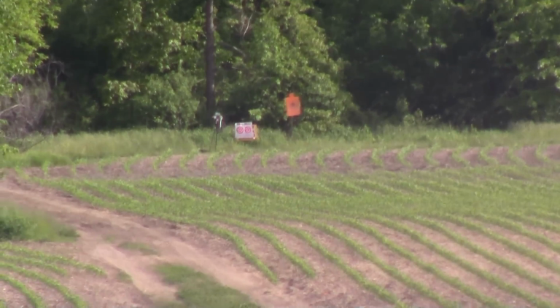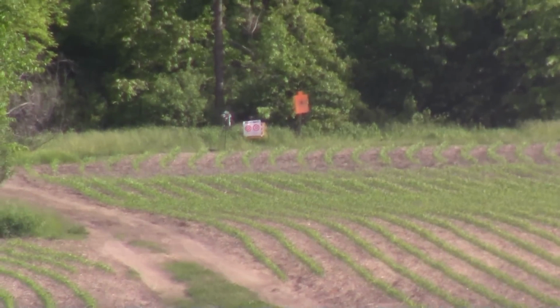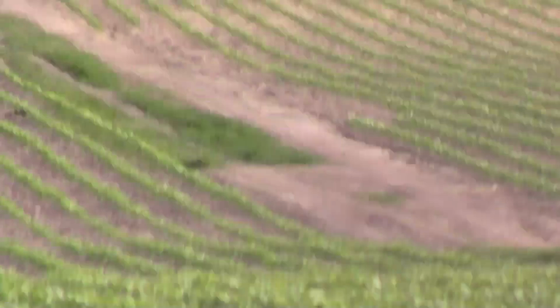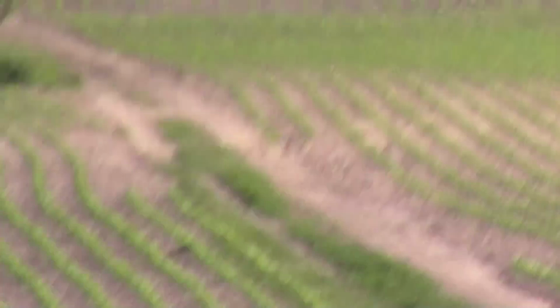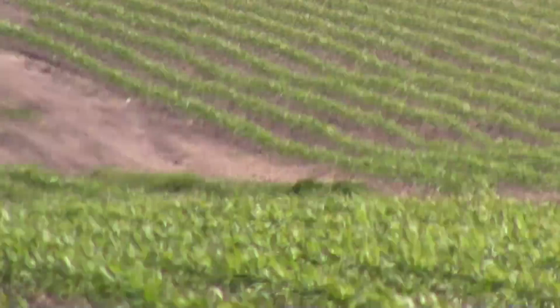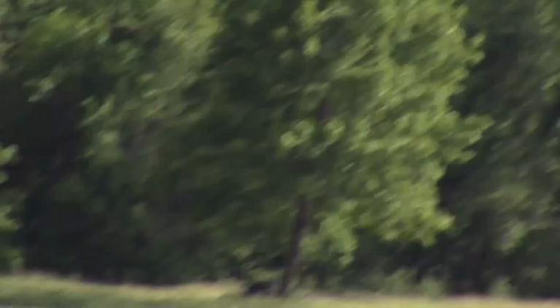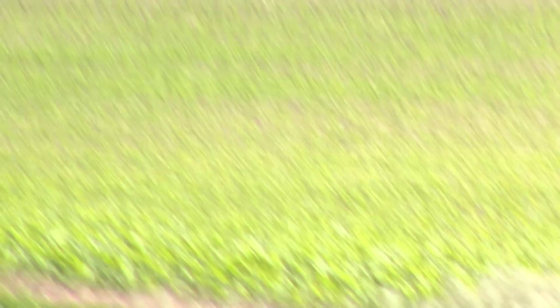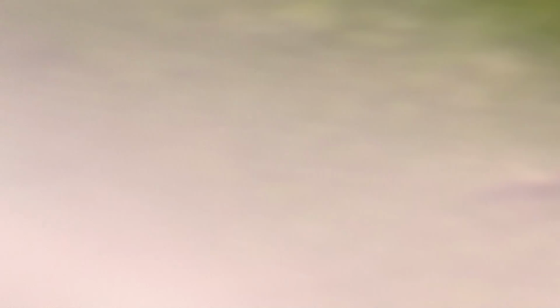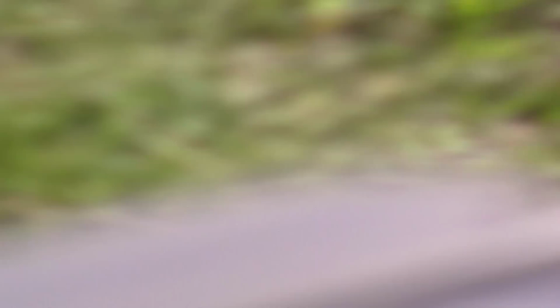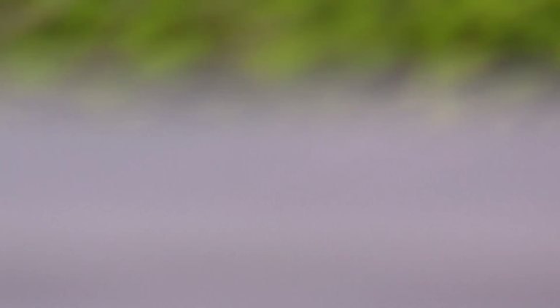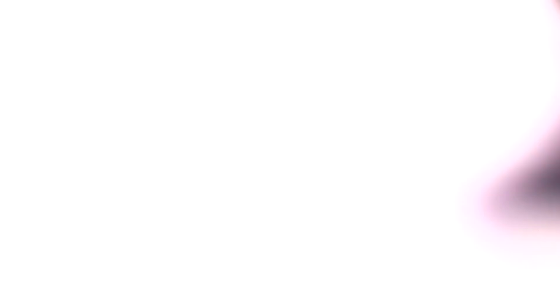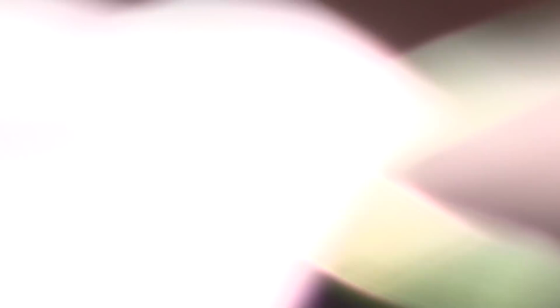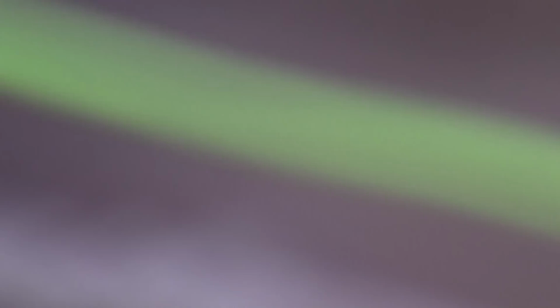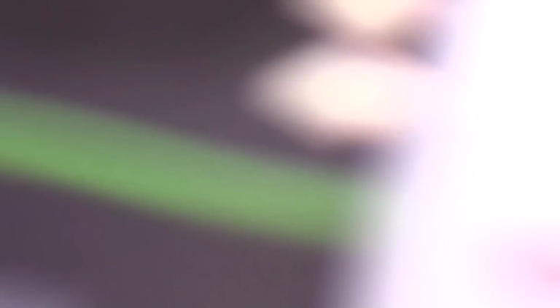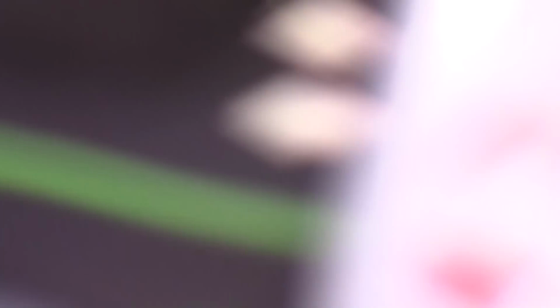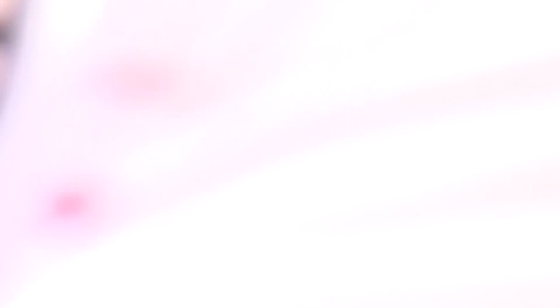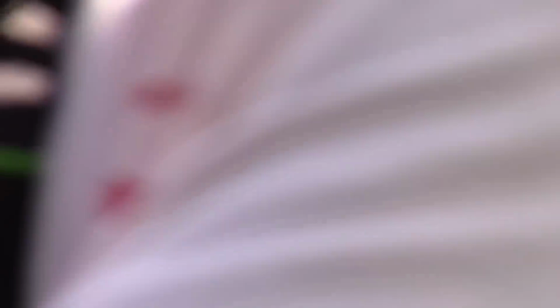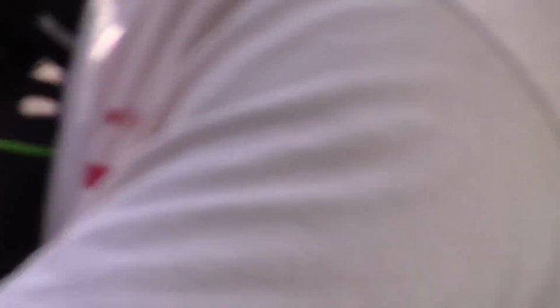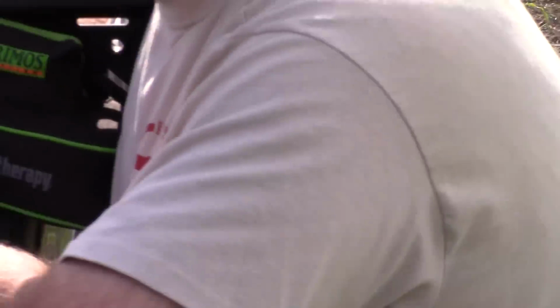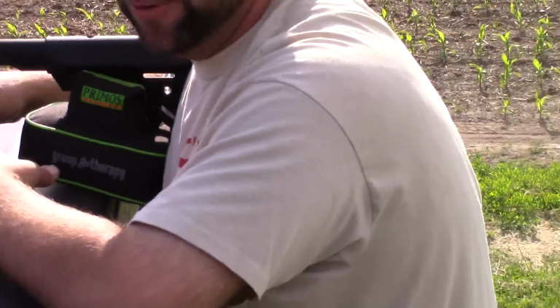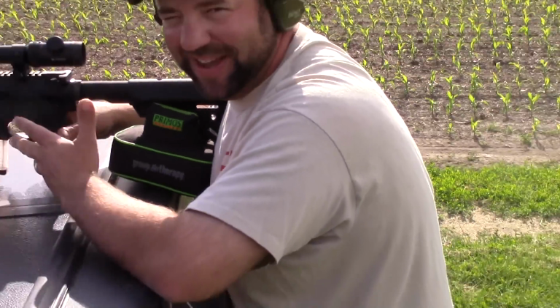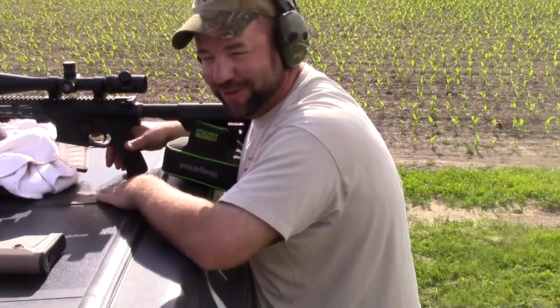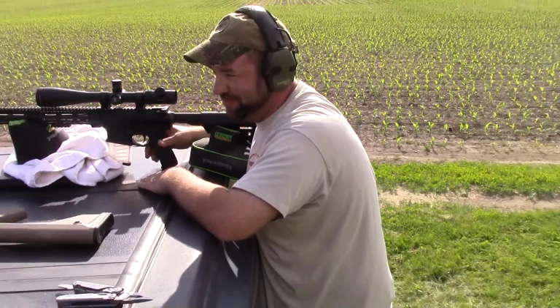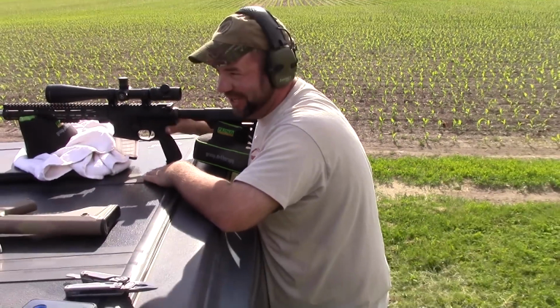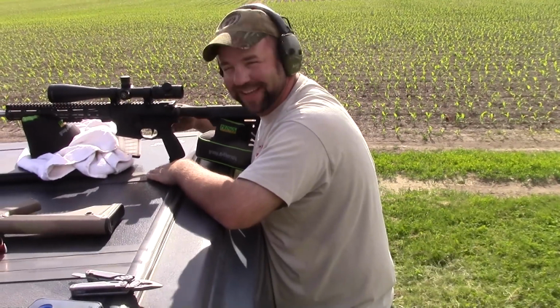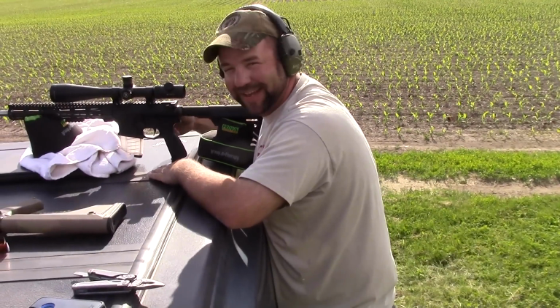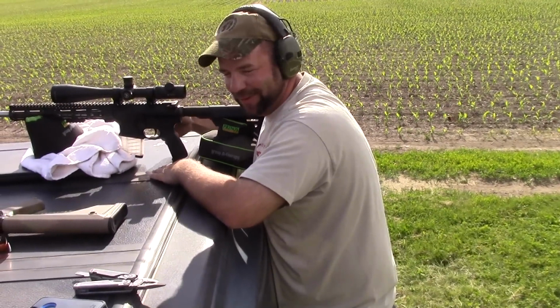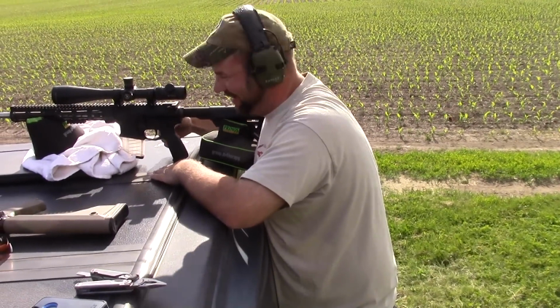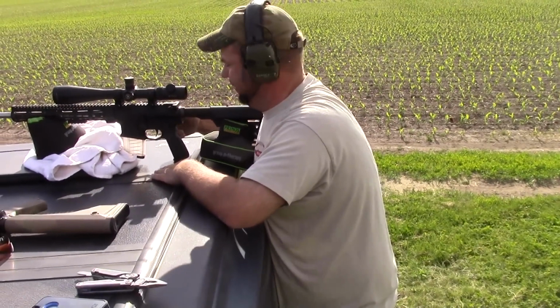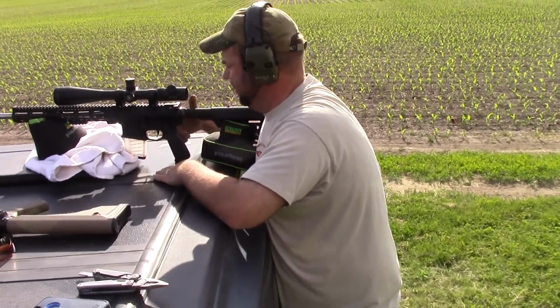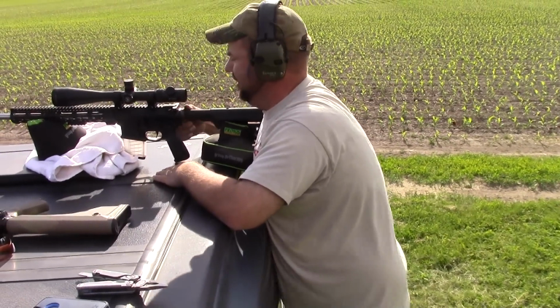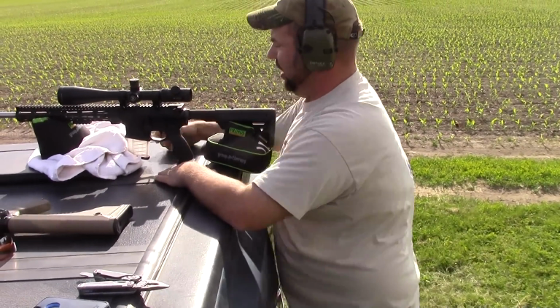I had to put like two extra feet on it but we made it work, so it works pretty good. But be advised, 300 Blackout blows around pretty good in a little wind. That is all.